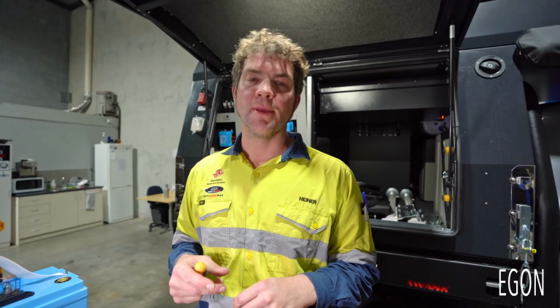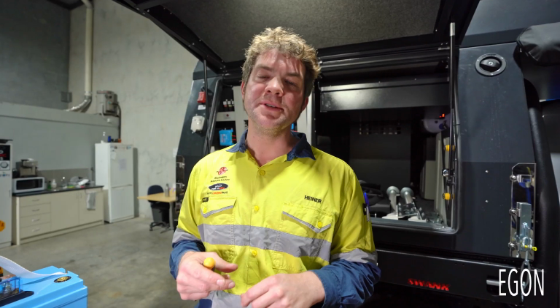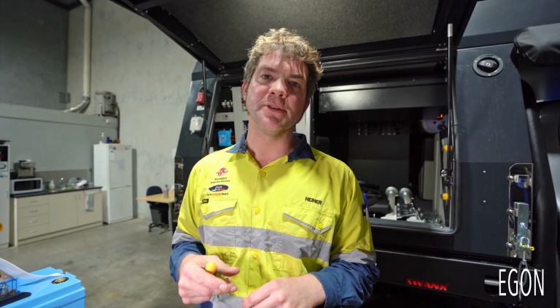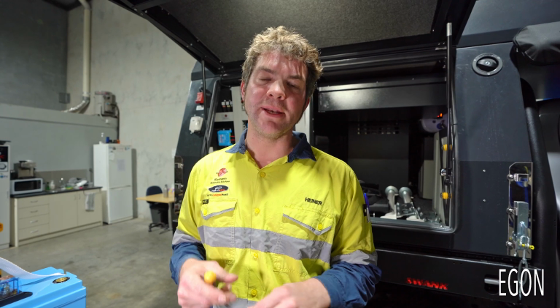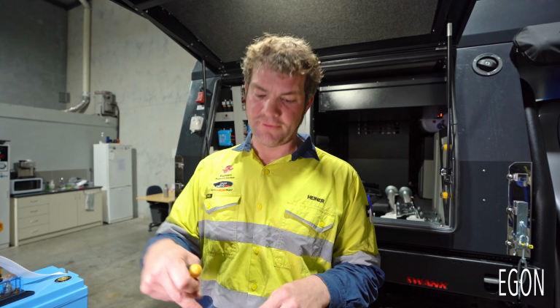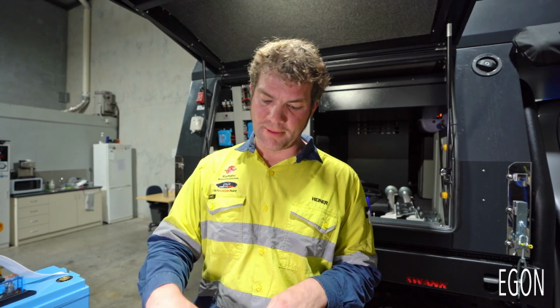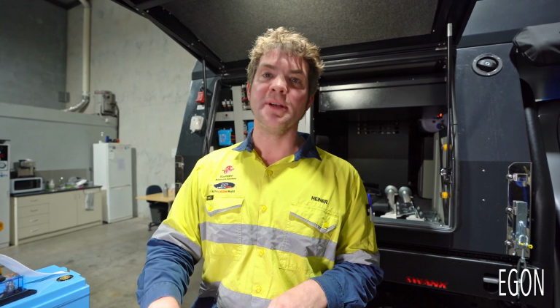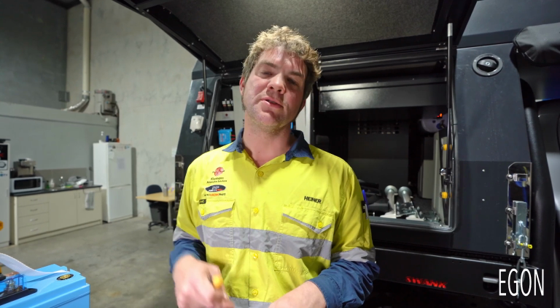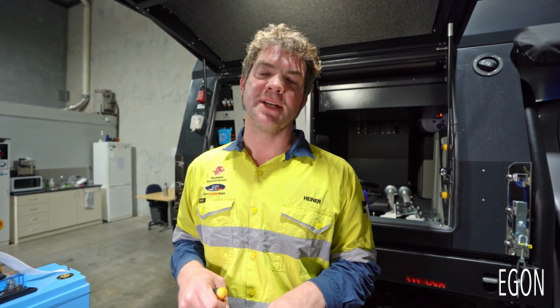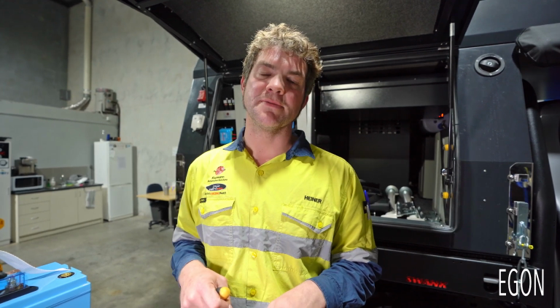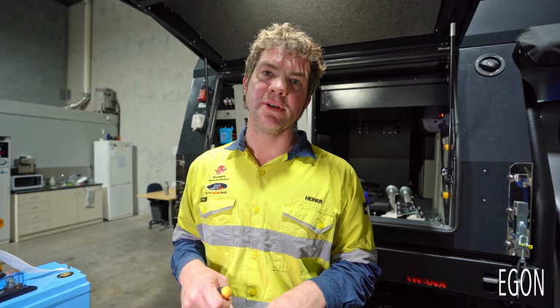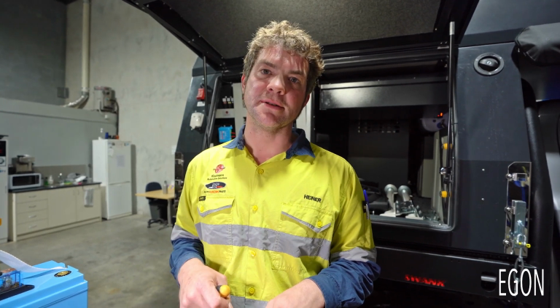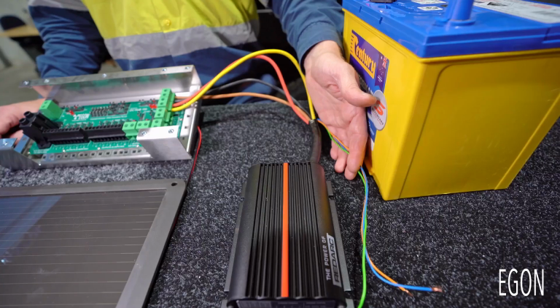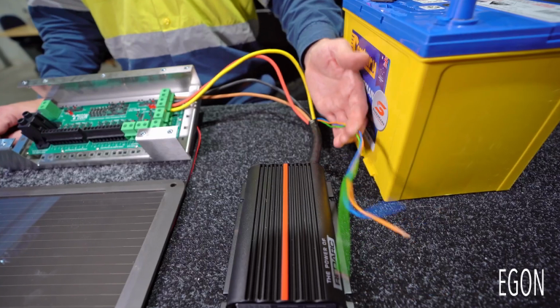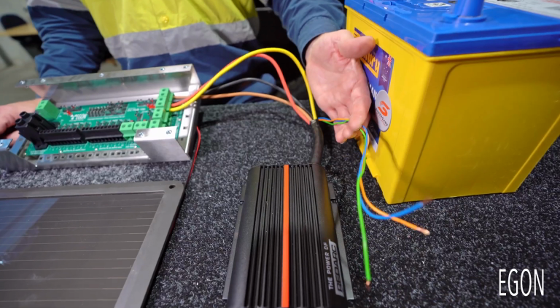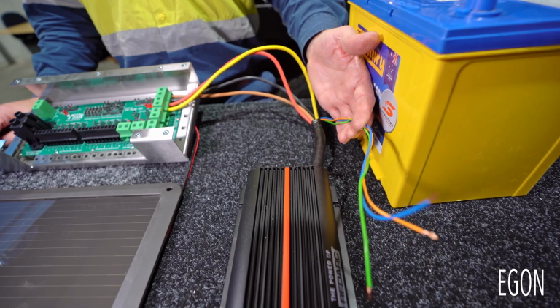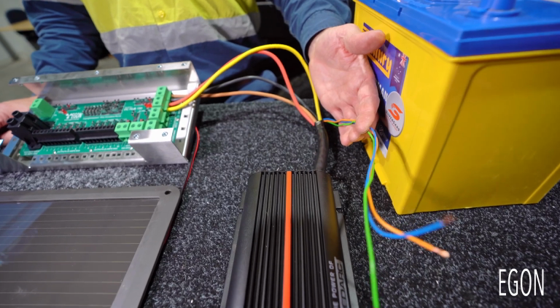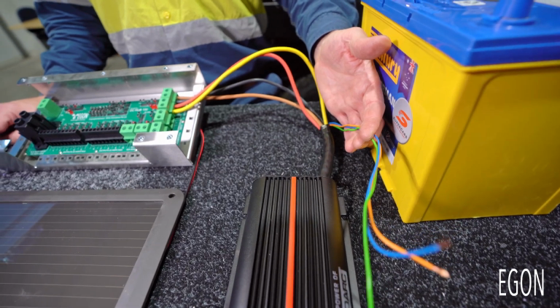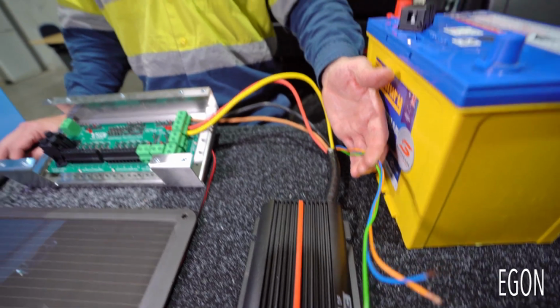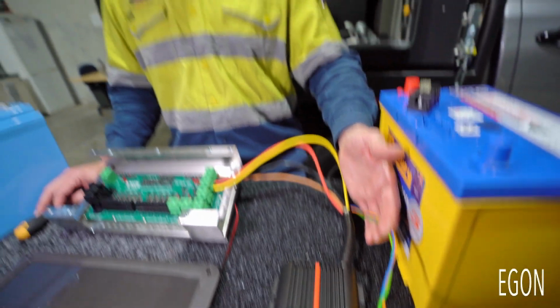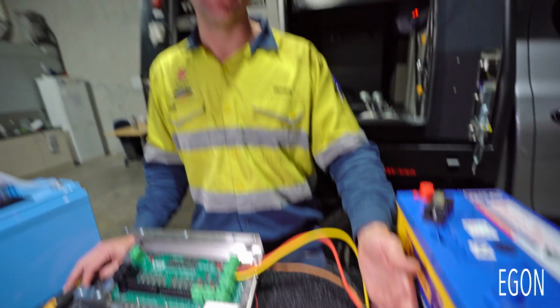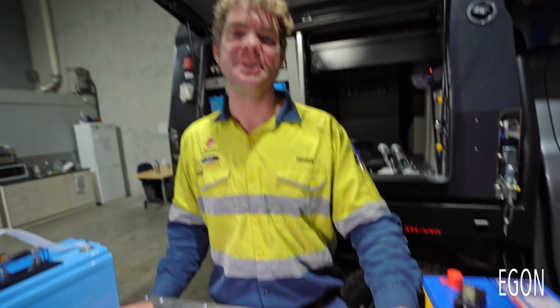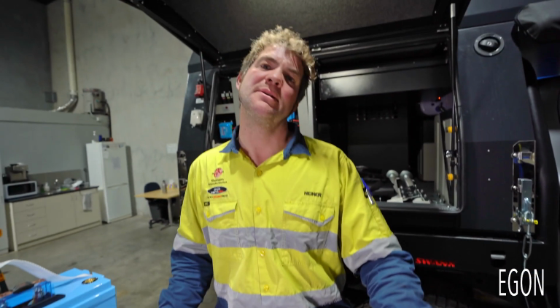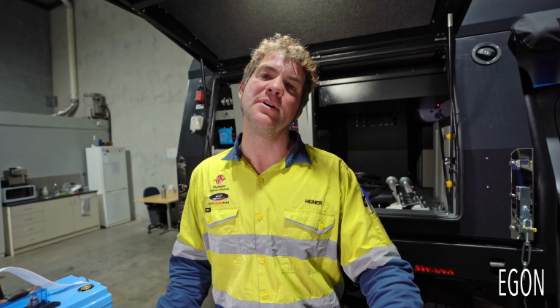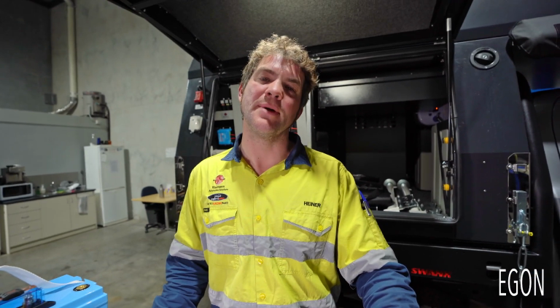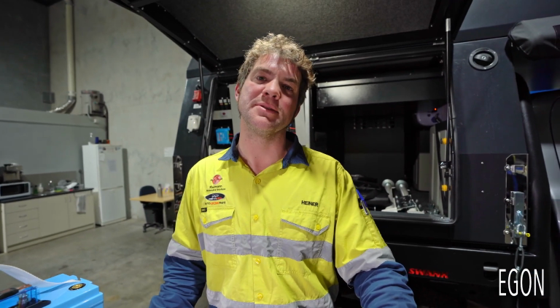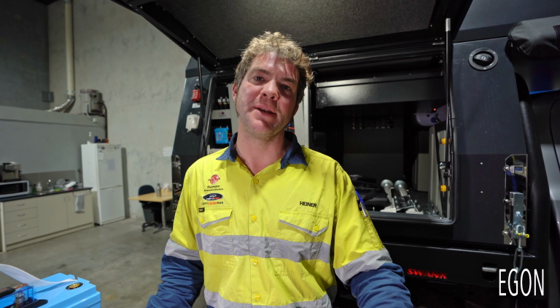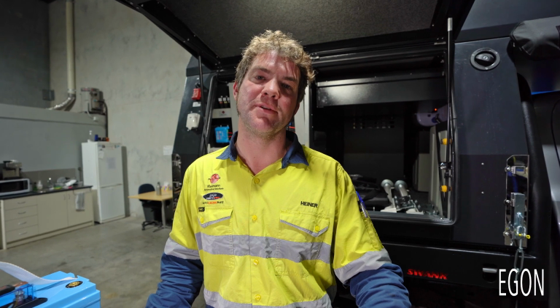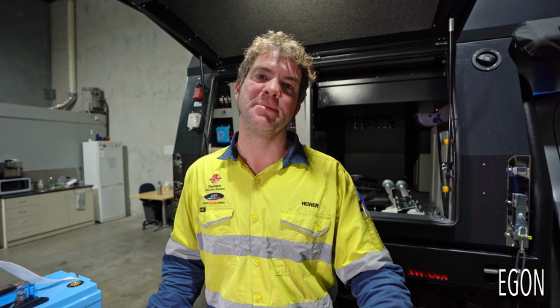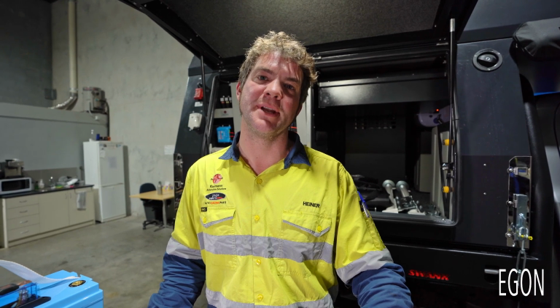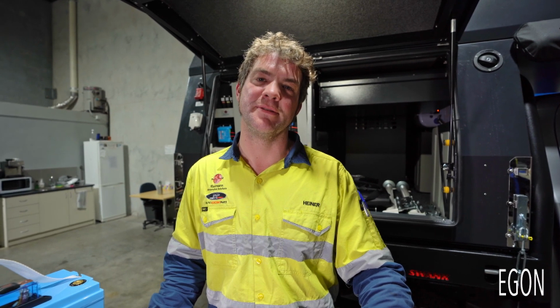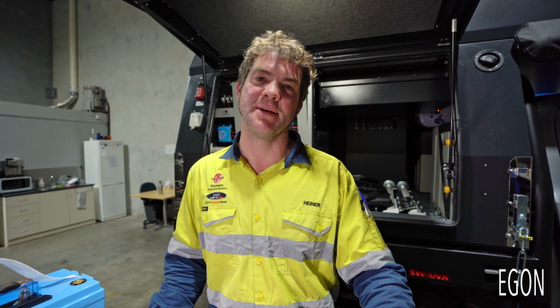Please refer to the manual for the proper torque settings for the connectors. These cables are not connected directly to your DC hub — please refer to your RedArc user manual for proper connection of these cables.